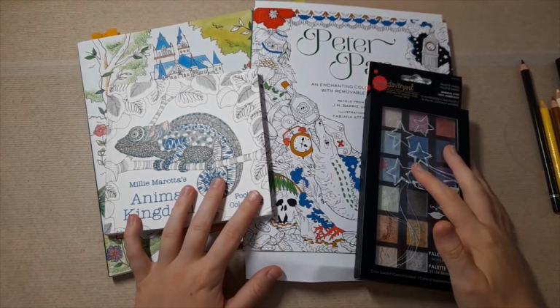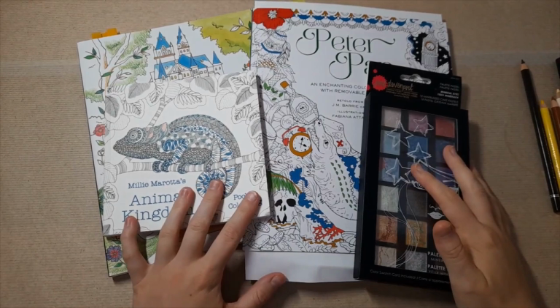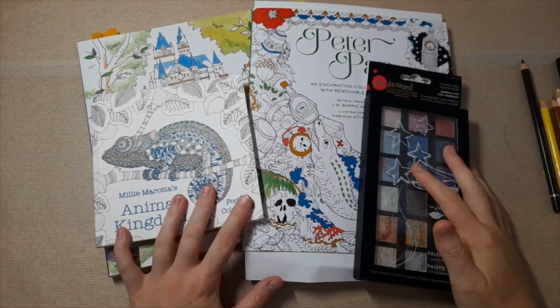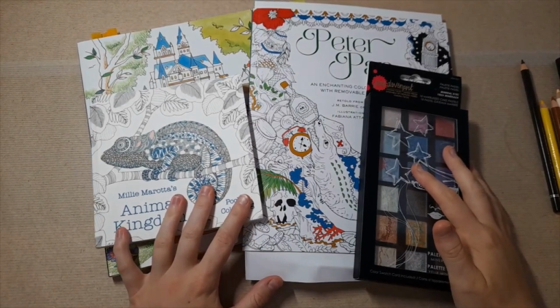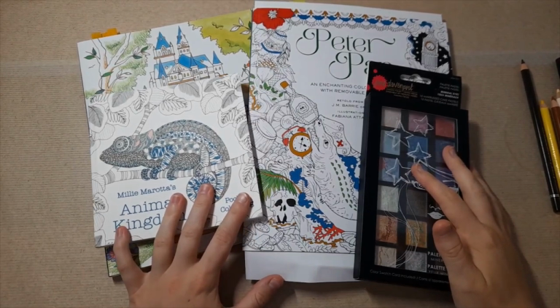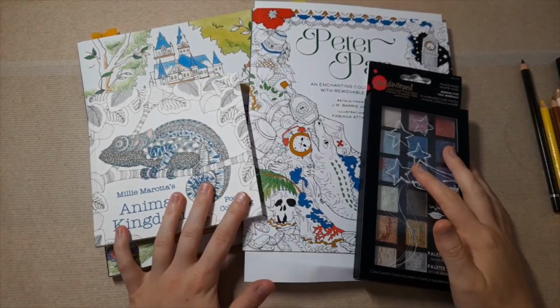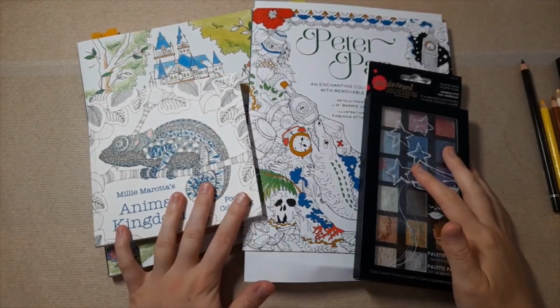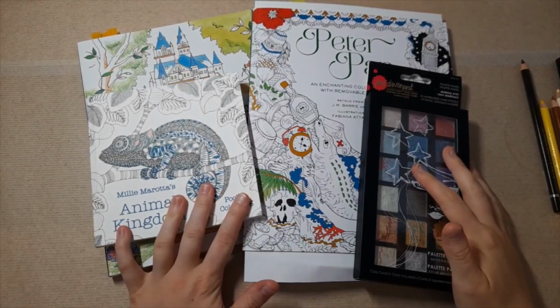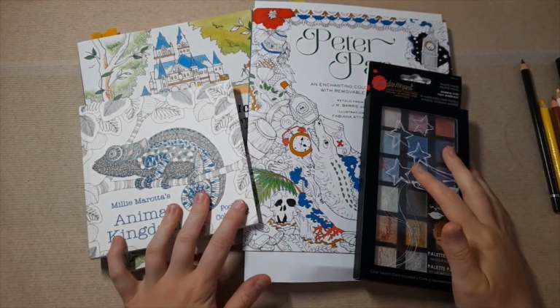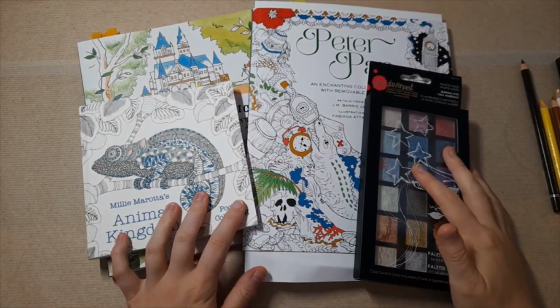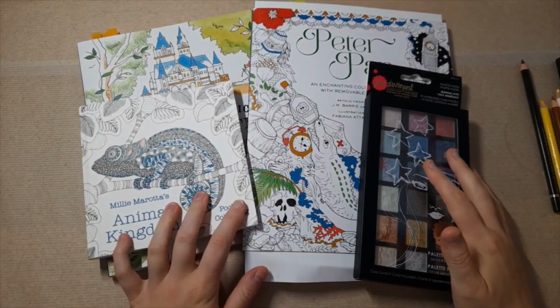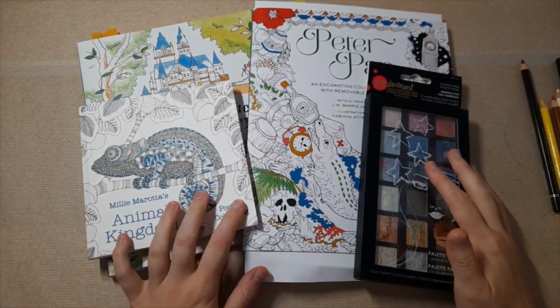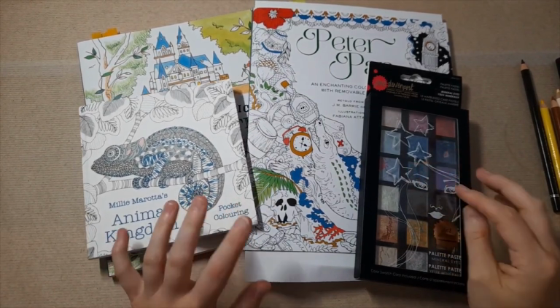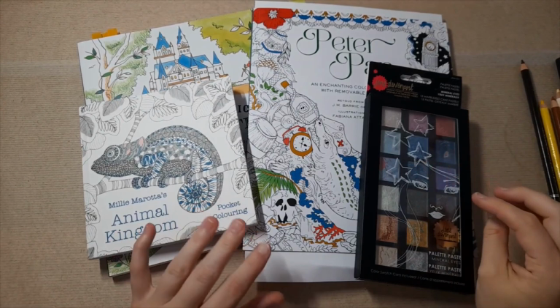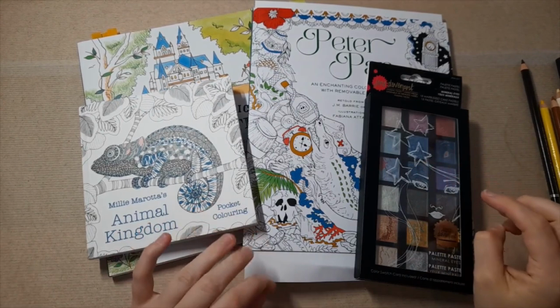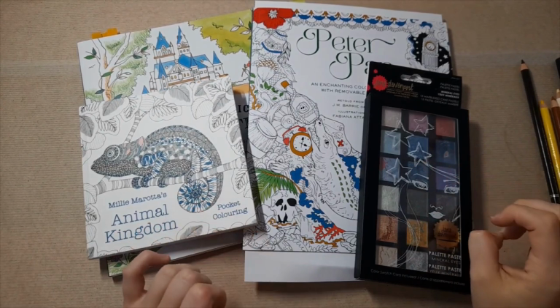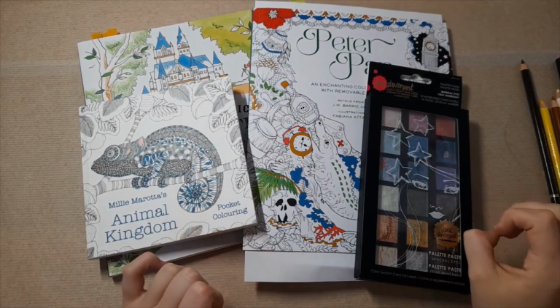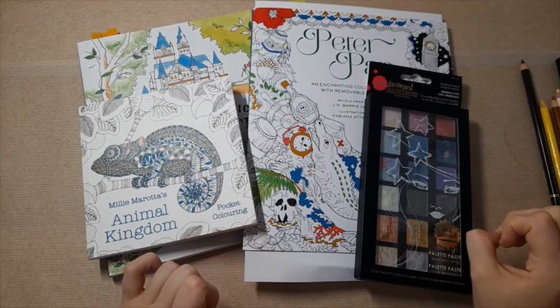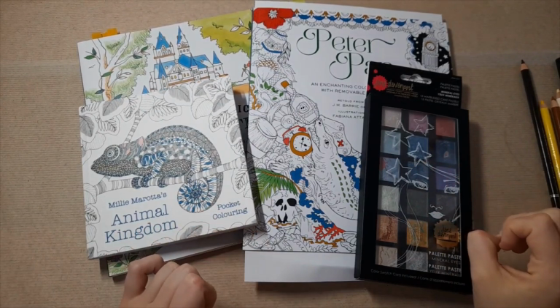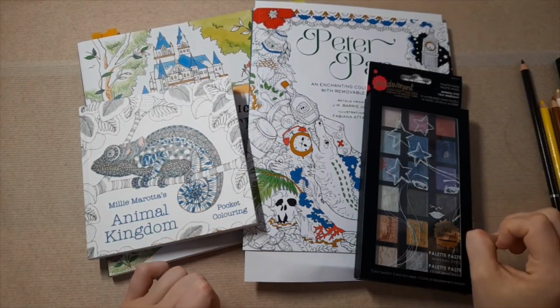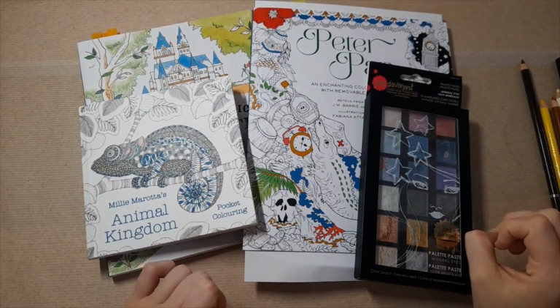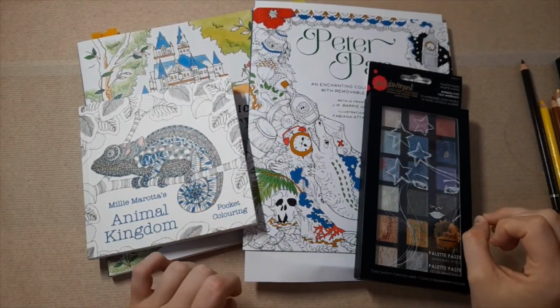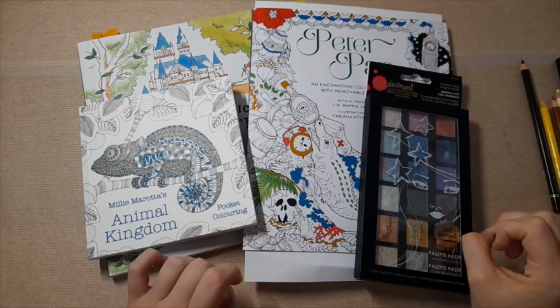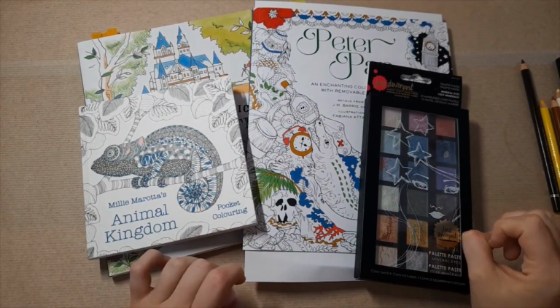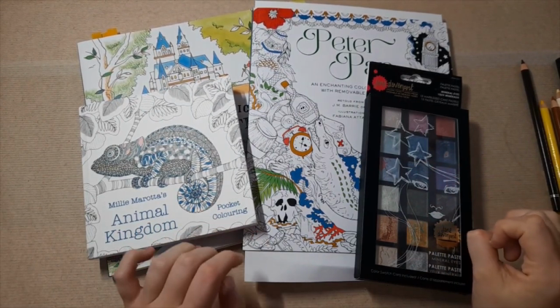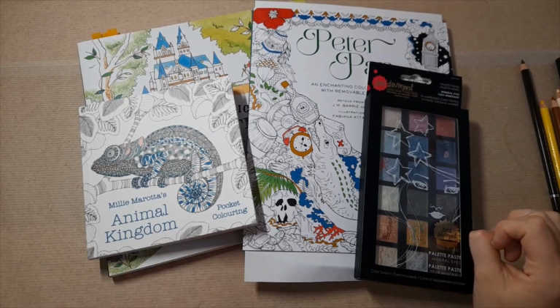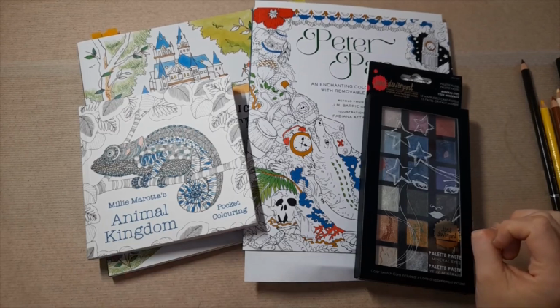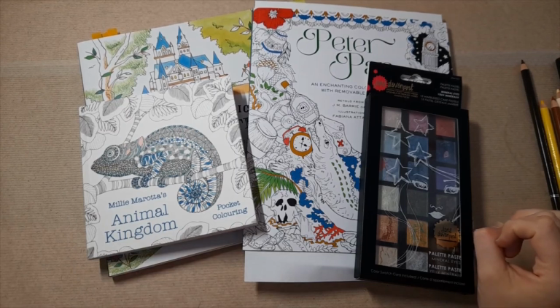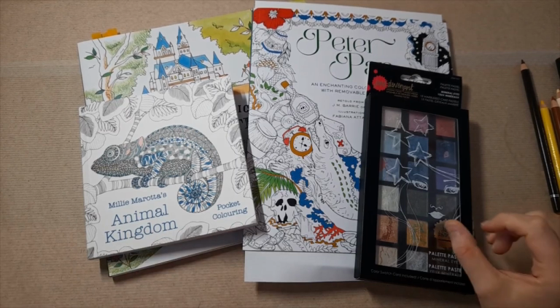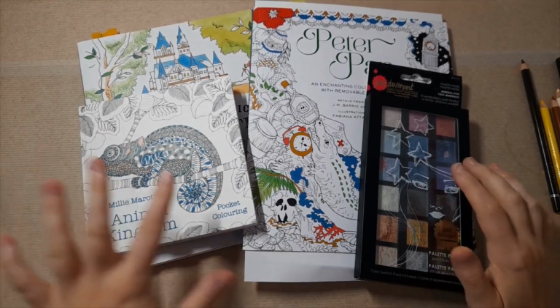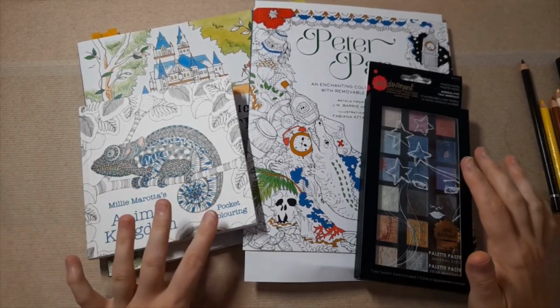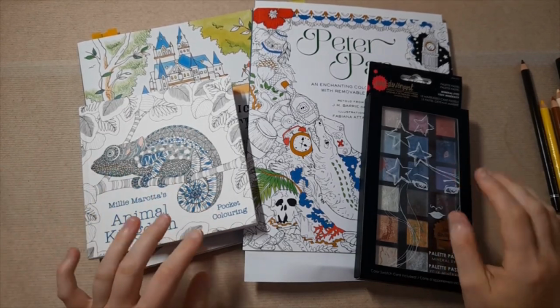Hi everybody, it's Imogen and welcome back to Colouring Kids In. In today's video I wanted to share the products that I purchased with your very very kind Ko-fi donations.